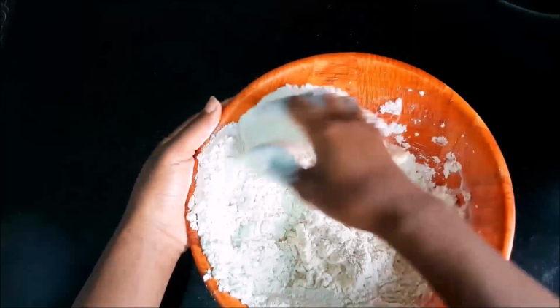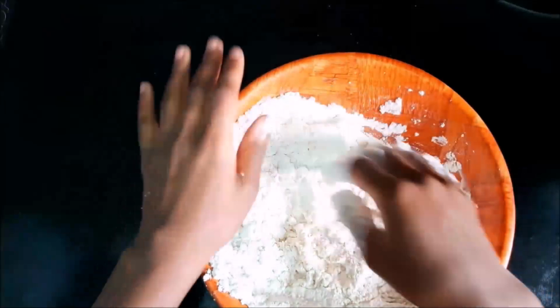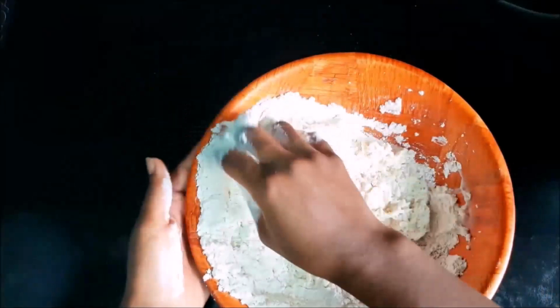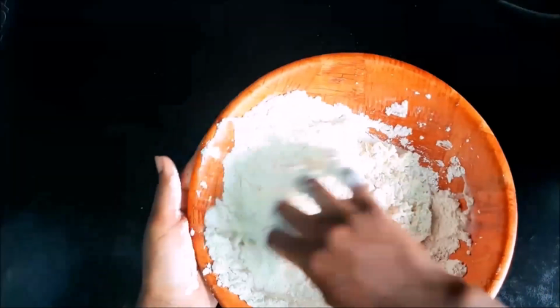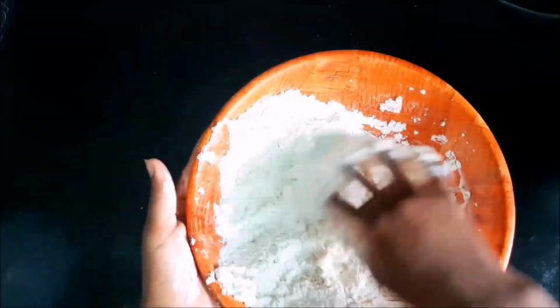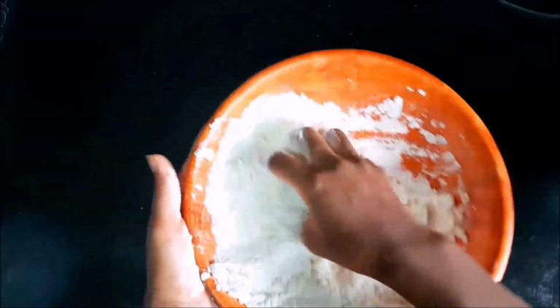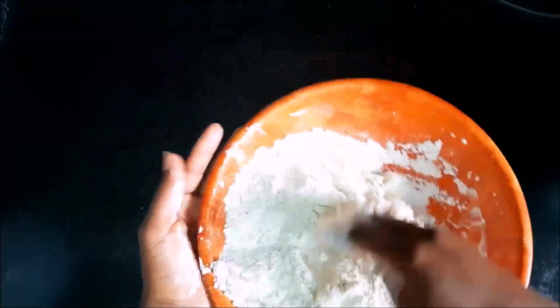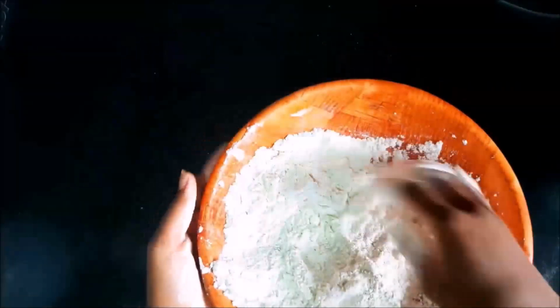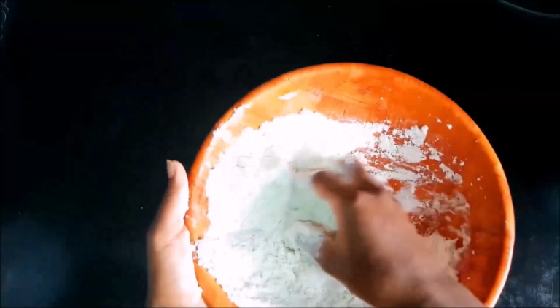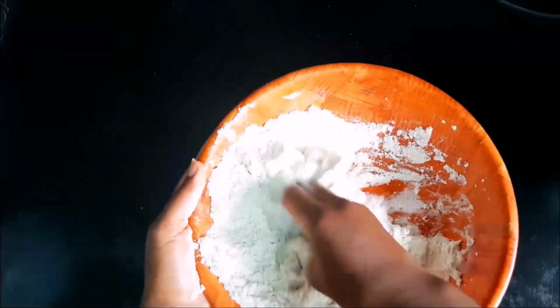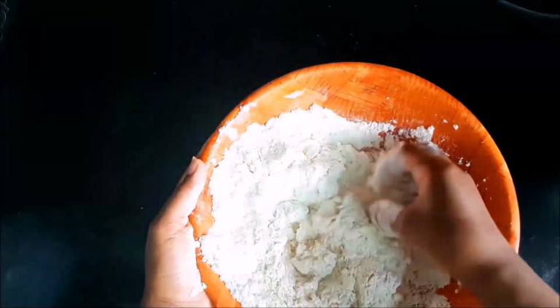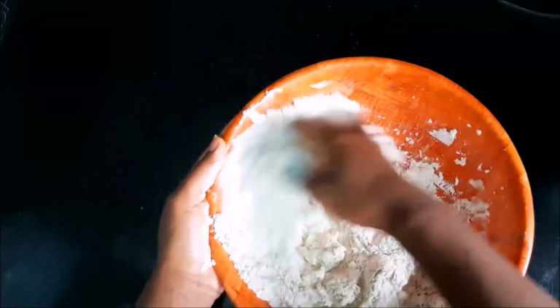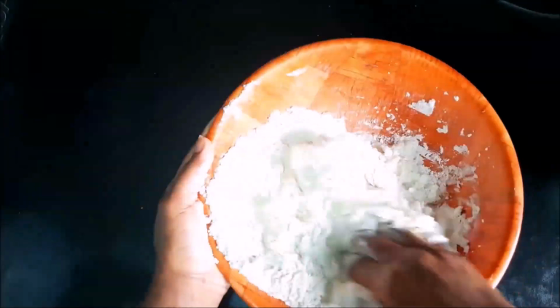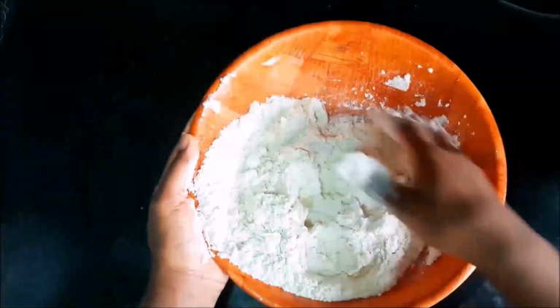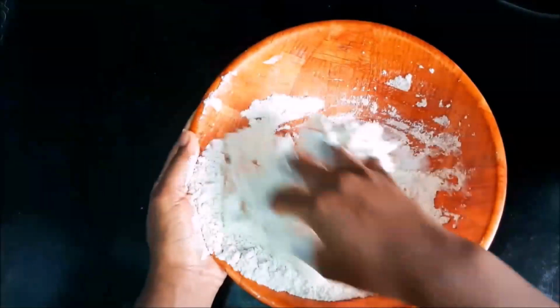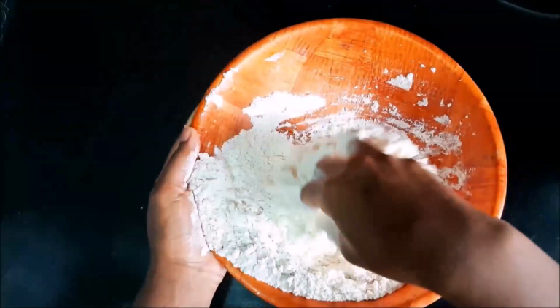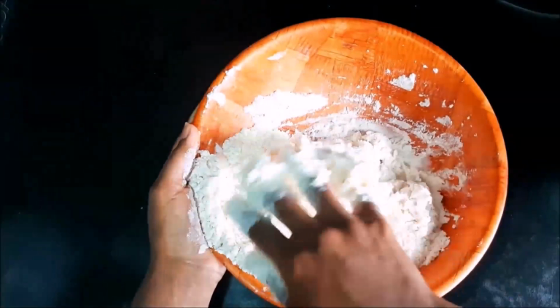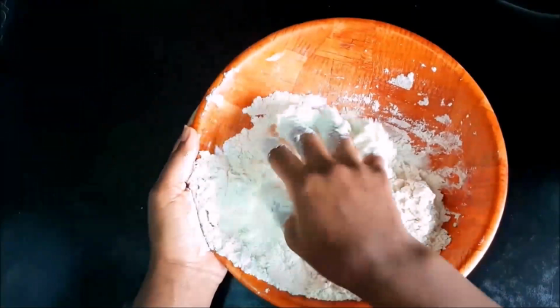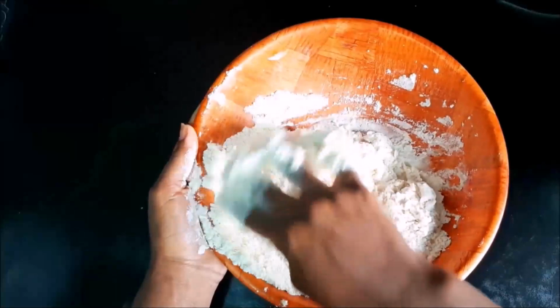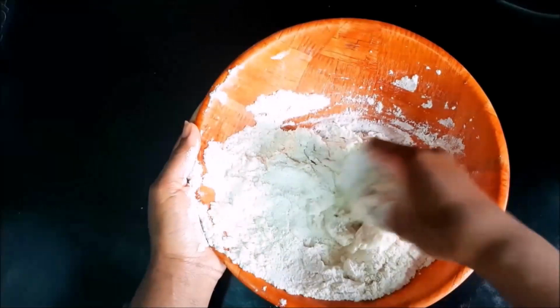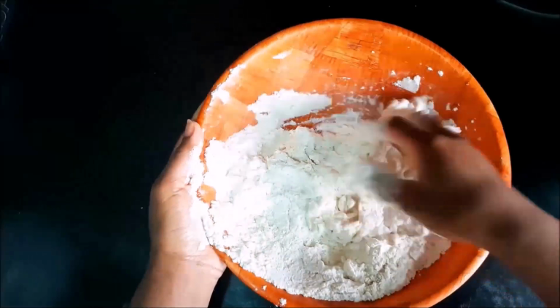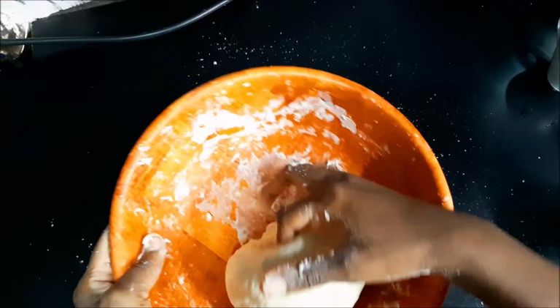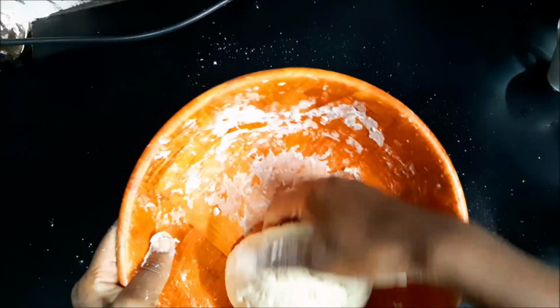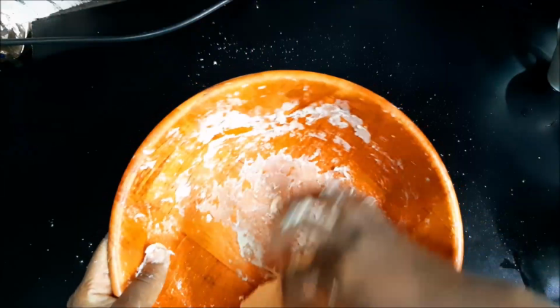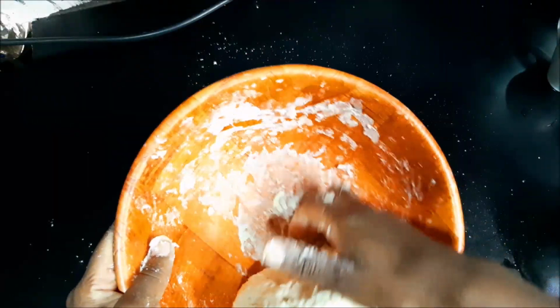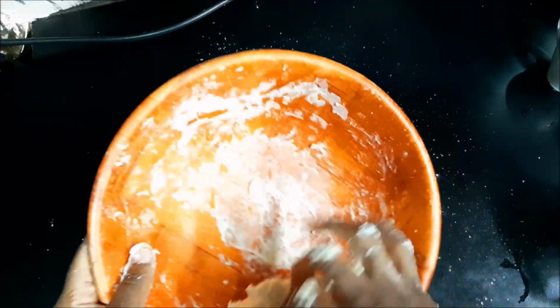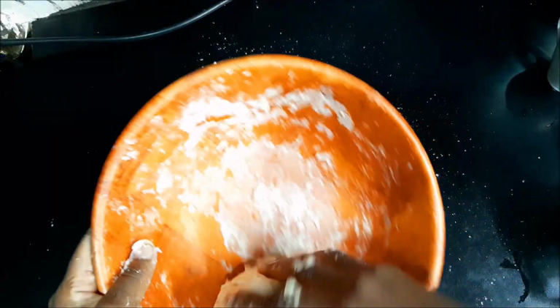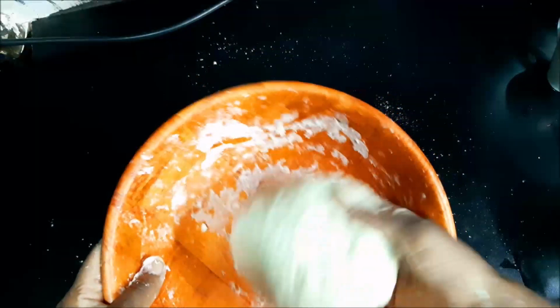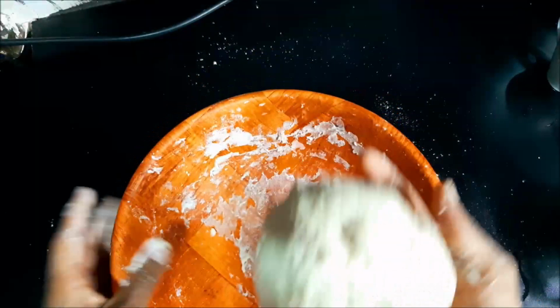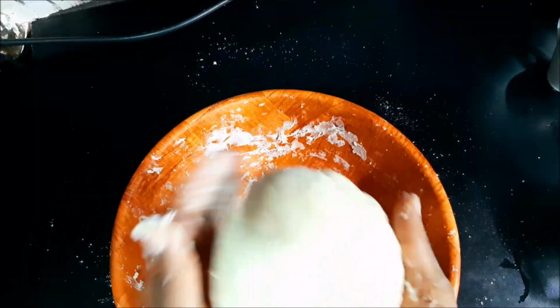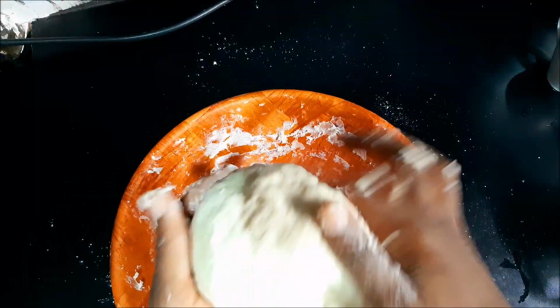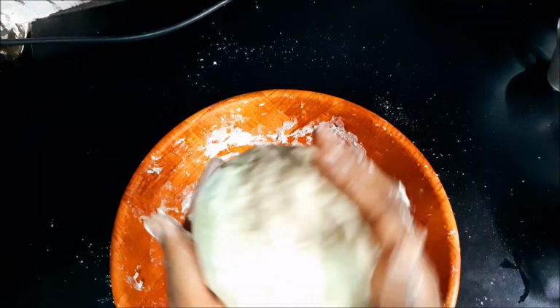If you have a mixer, go ahead and put it in a mixer so you can save yourself some time and energy, but I usually like to do it by hand. I just feel like it gives it that extra touch of I did something.